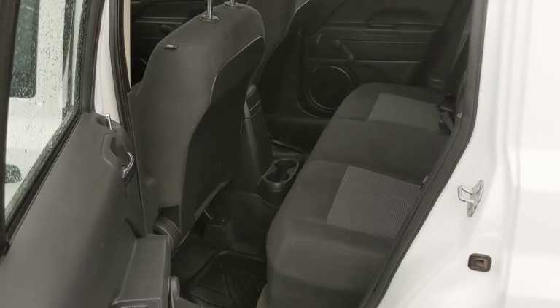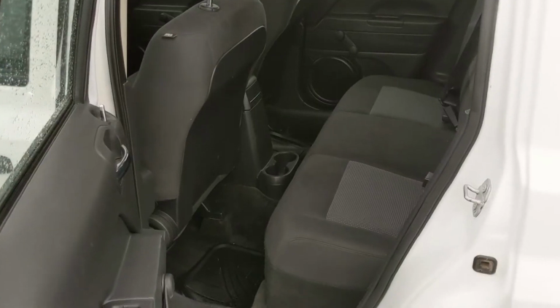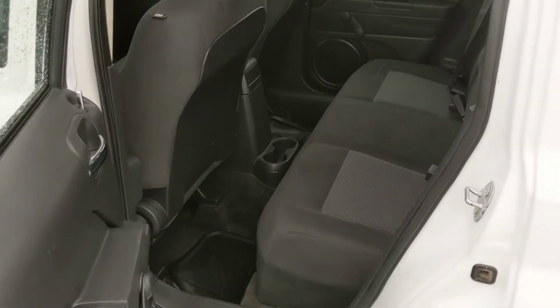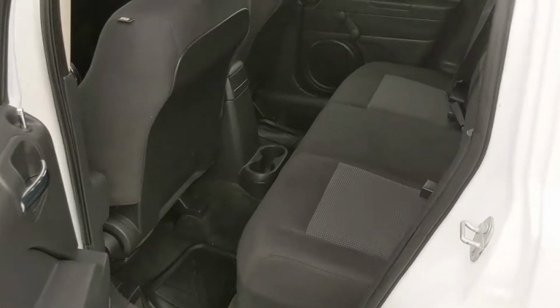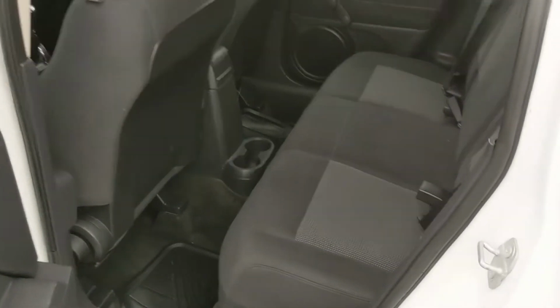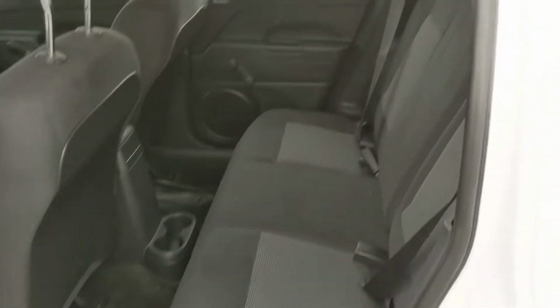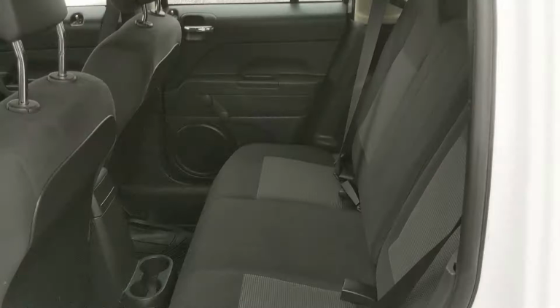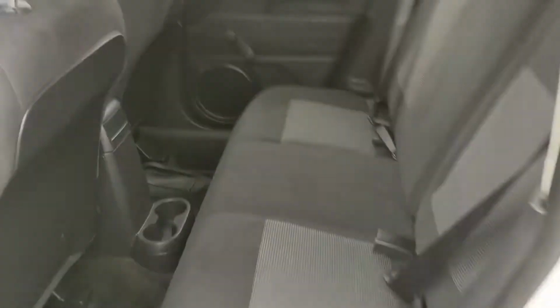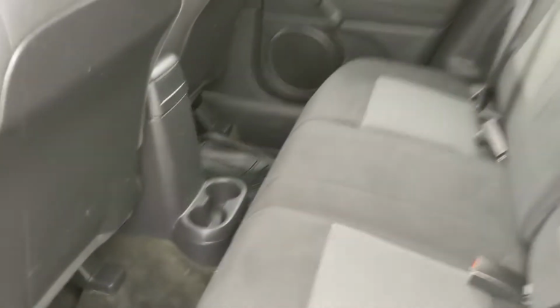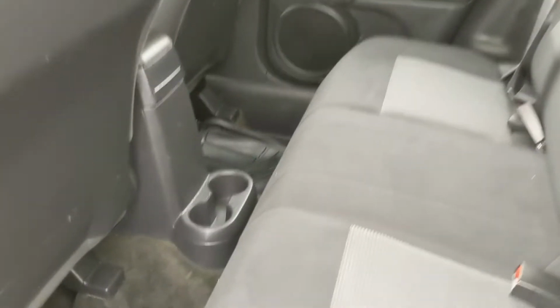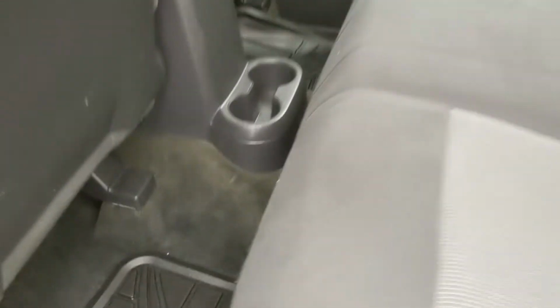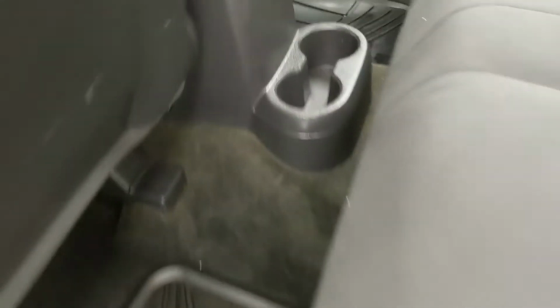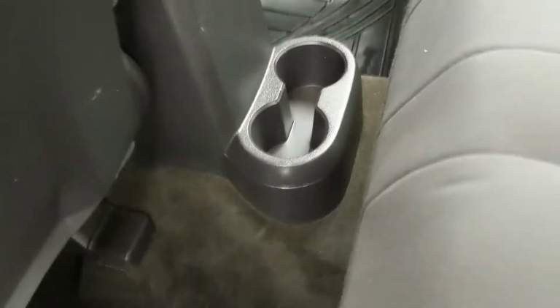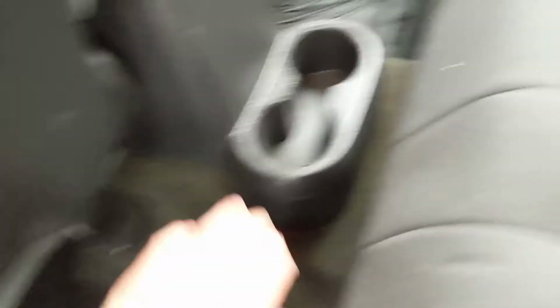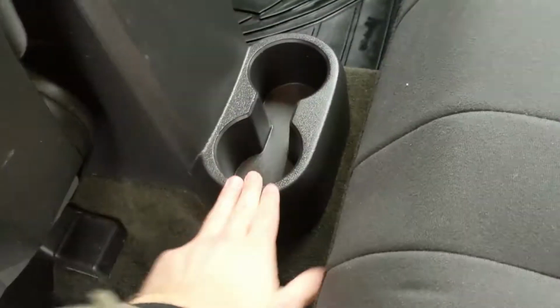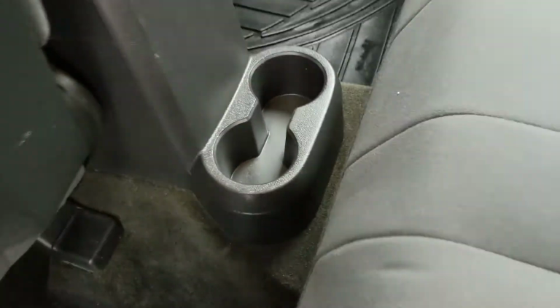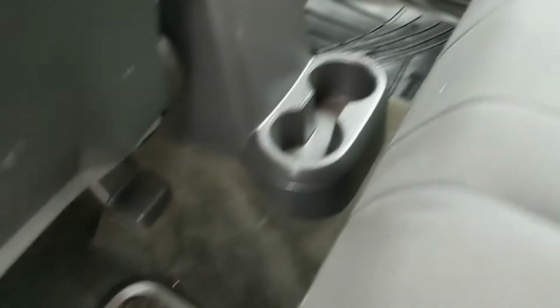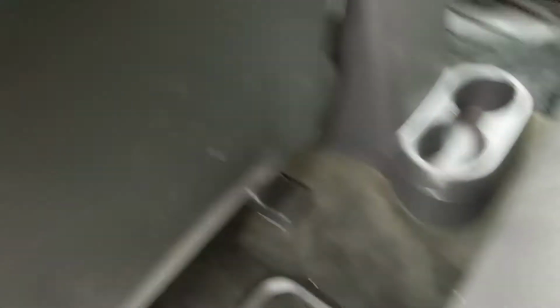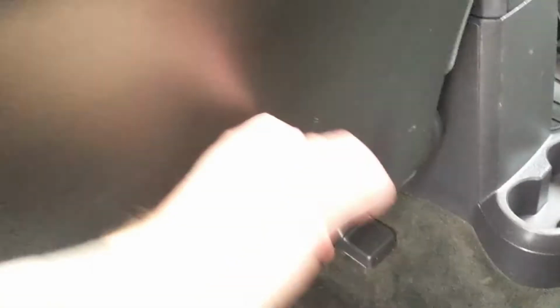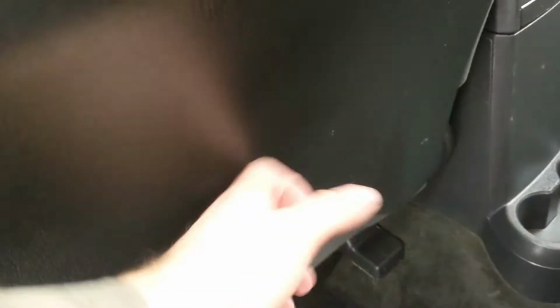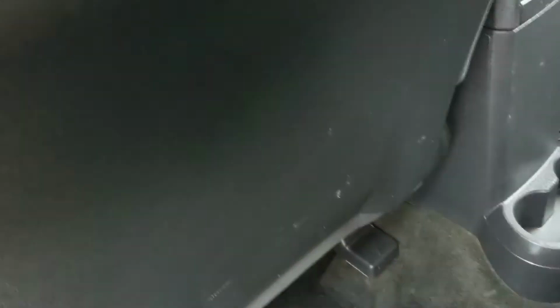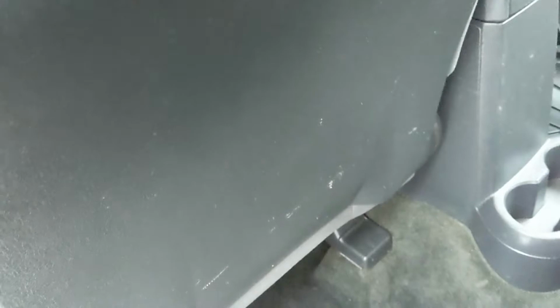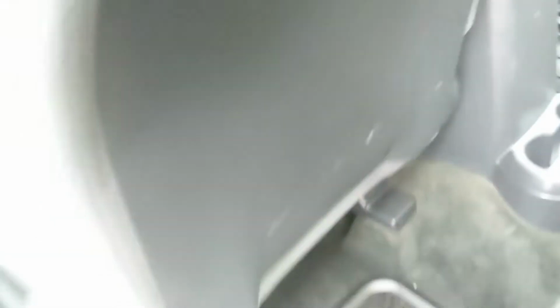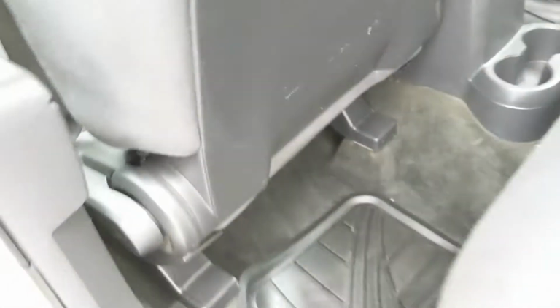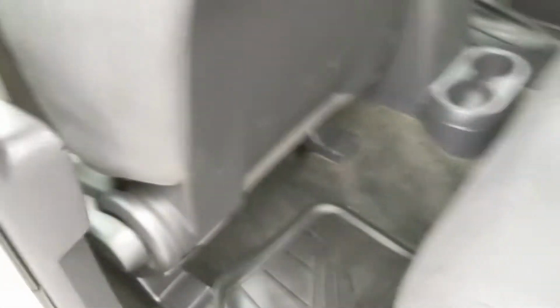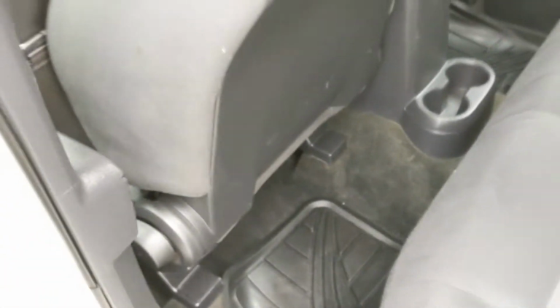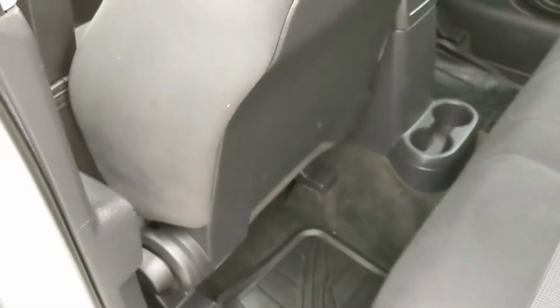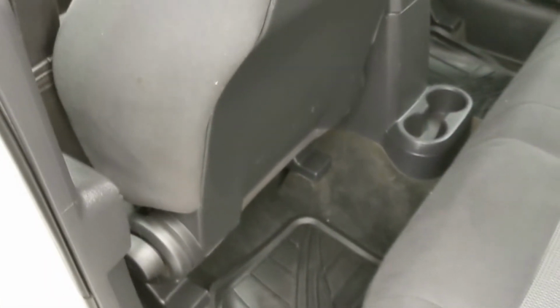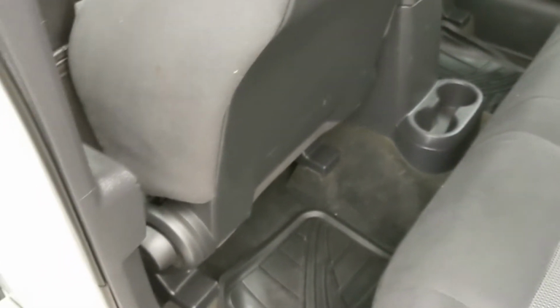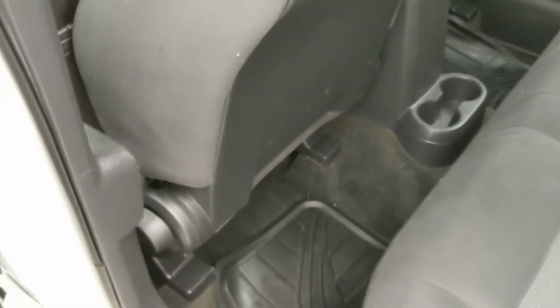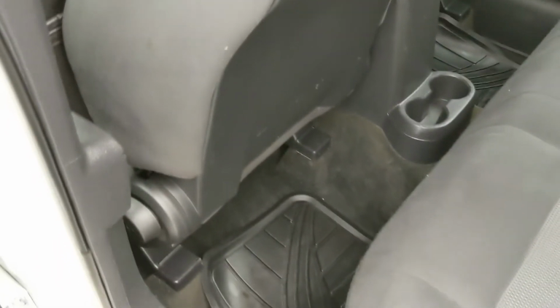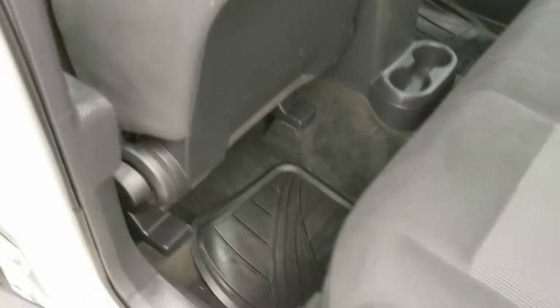Looking in the back seat, you have seating for three, so you can bring along your friends and family, with two cup holders in the middle and hard back seats — so you're not going to feel your back passengers' knees in your back if you're a tall person.